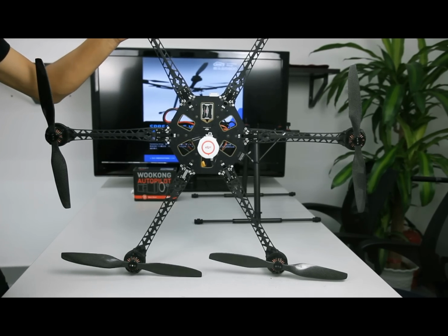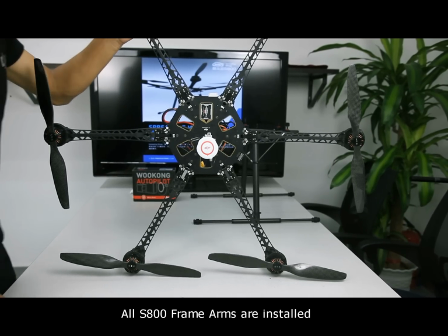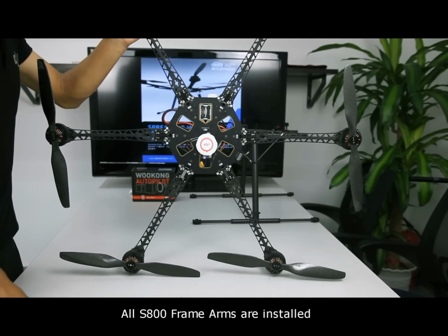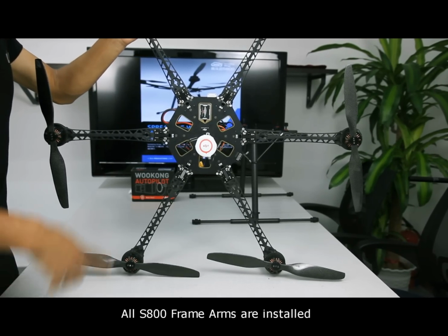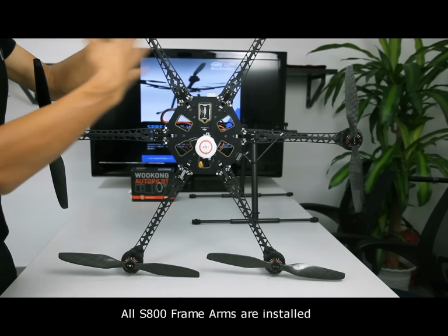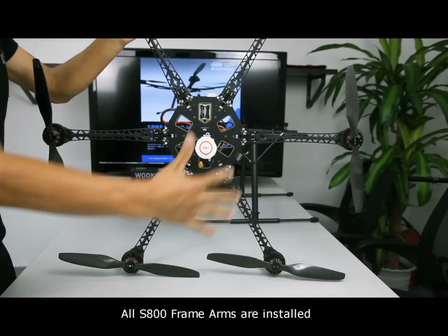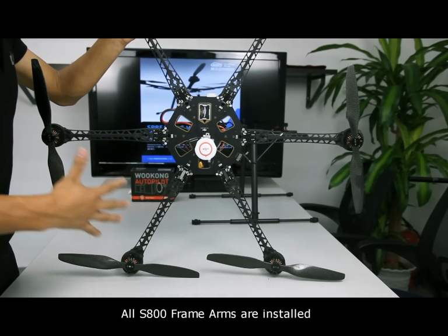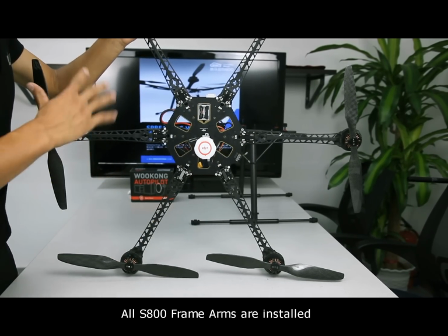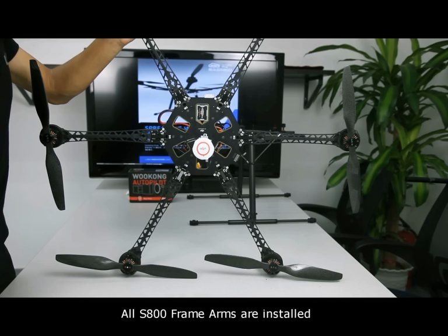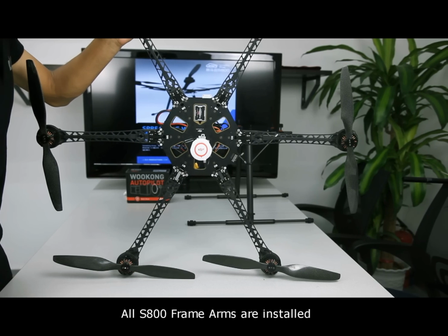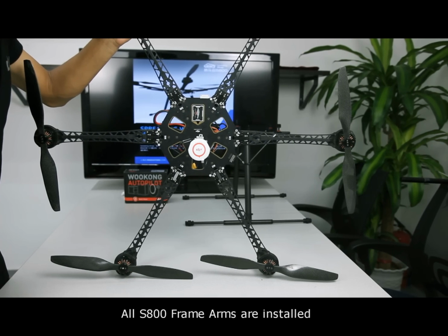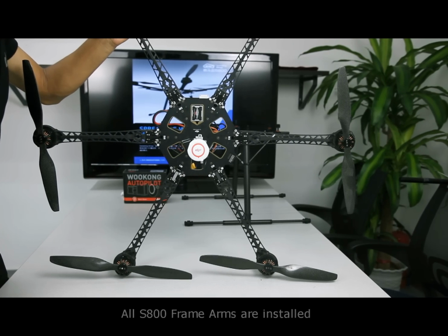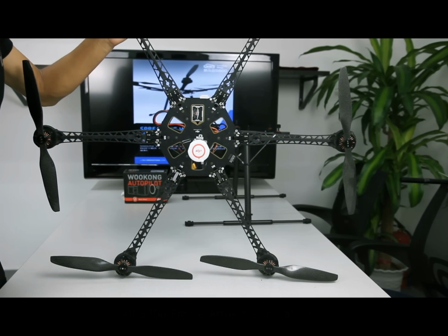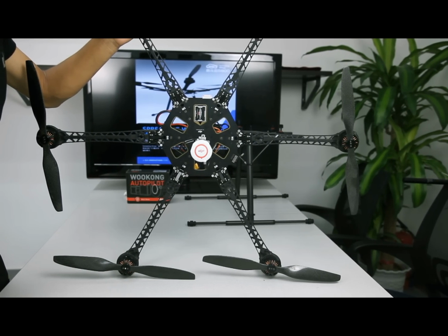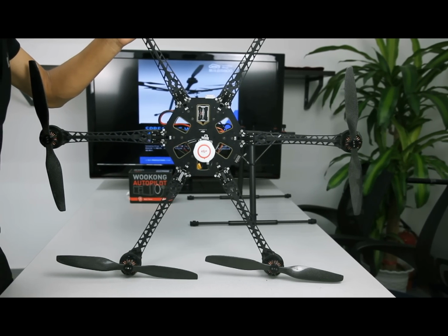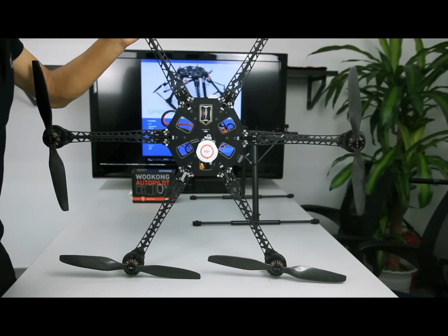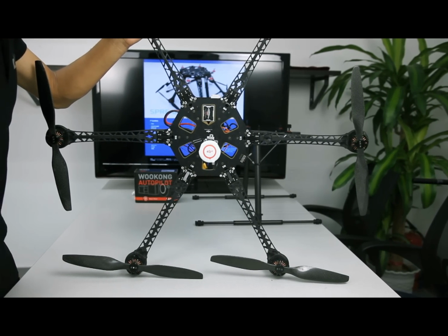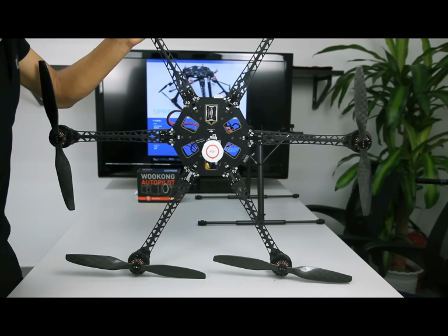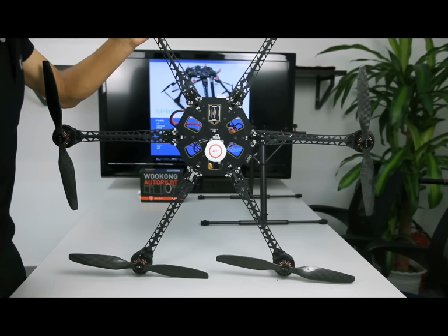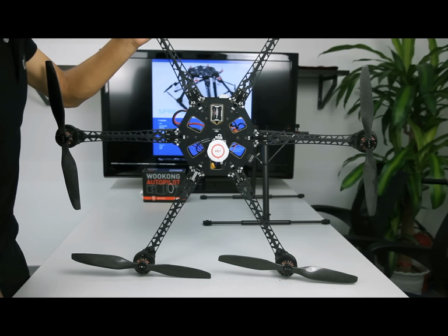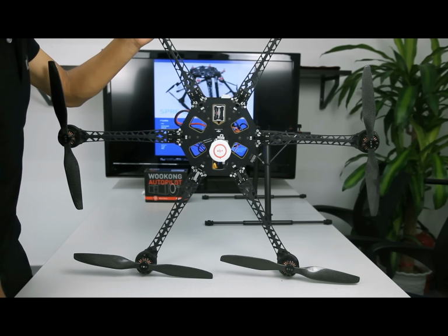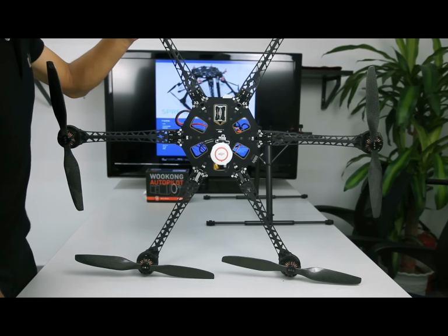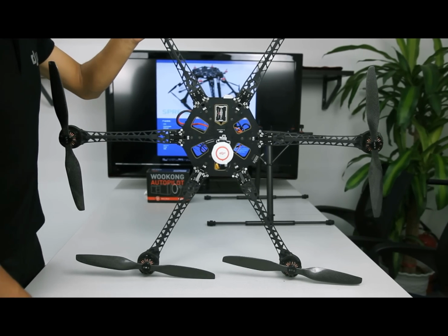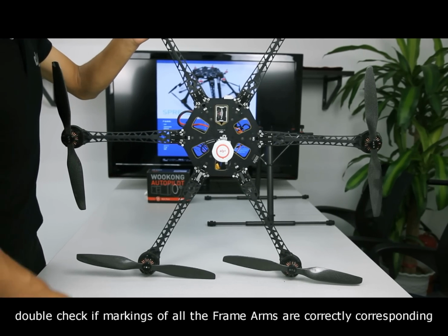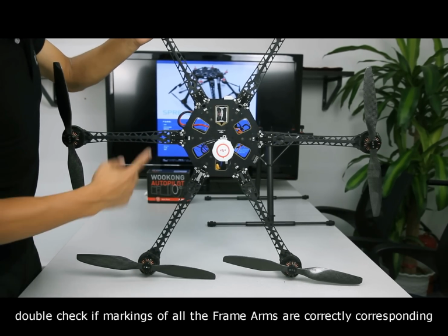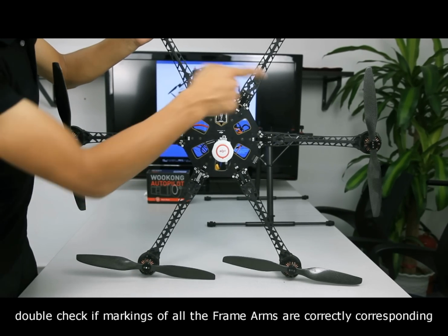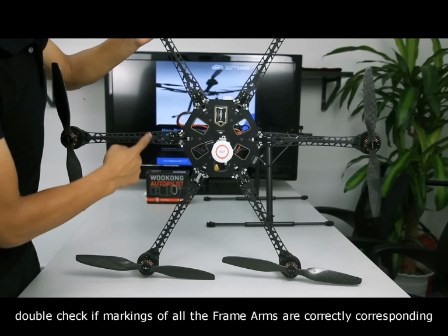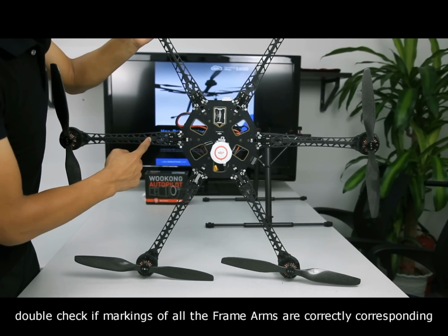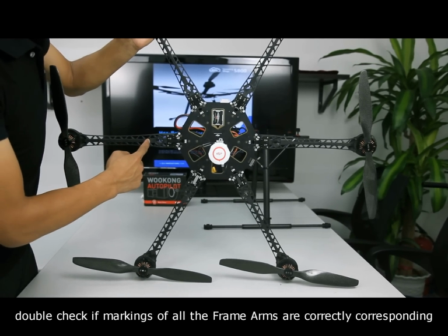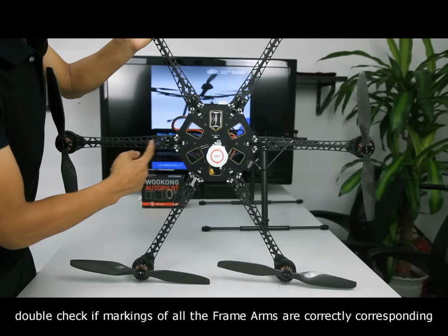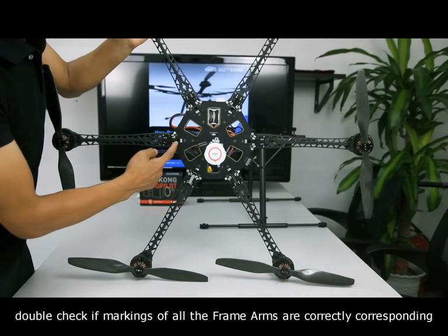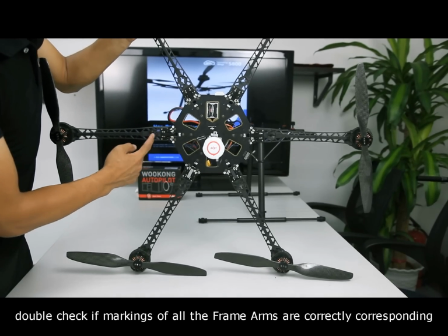All S800 frame arms are installed. Double-check if the markings of all the frame arms are correctly corresponding.